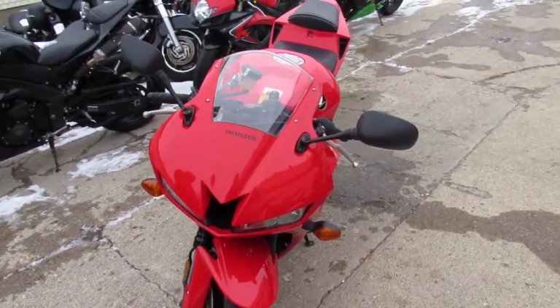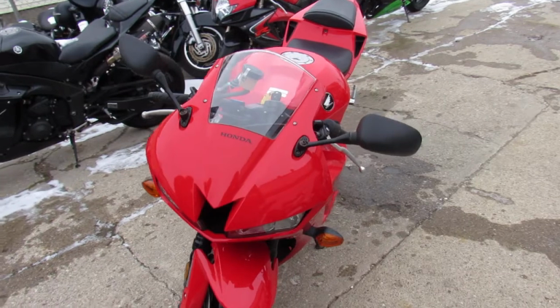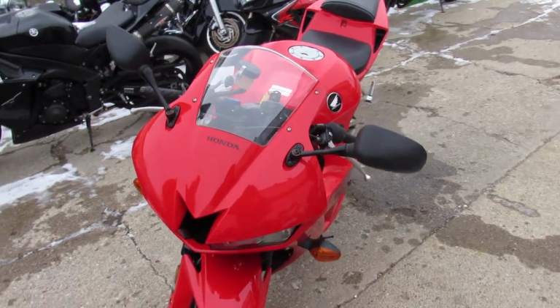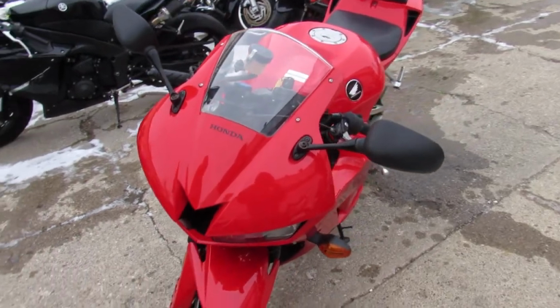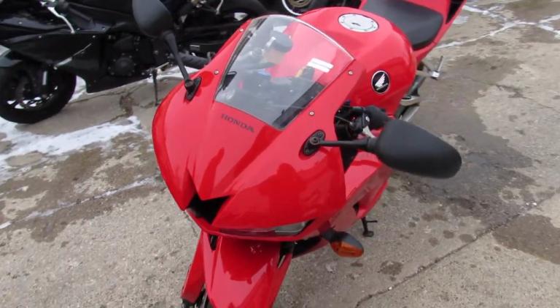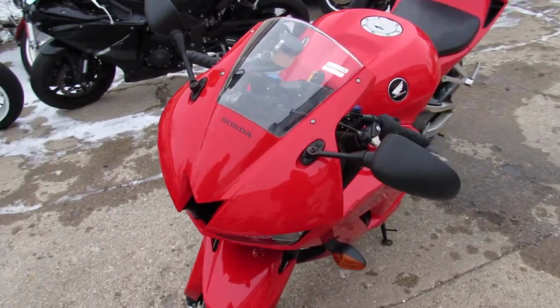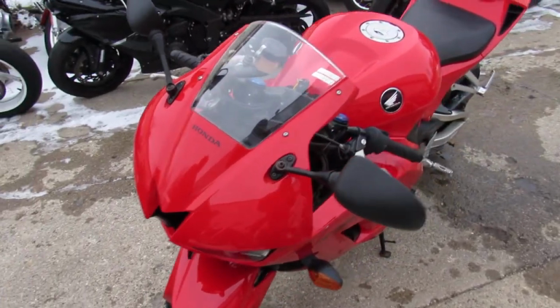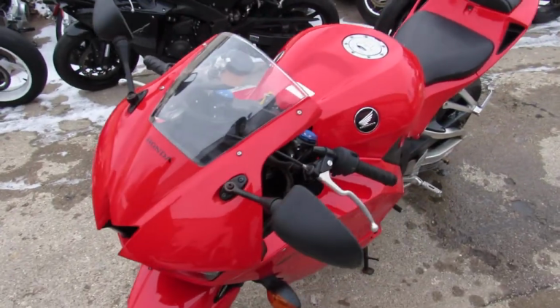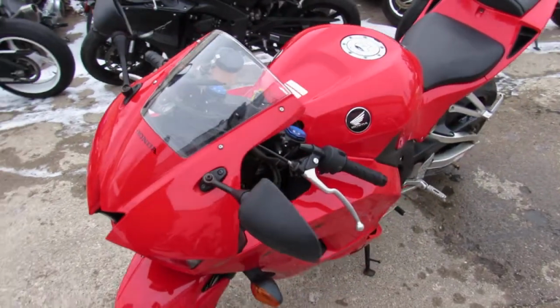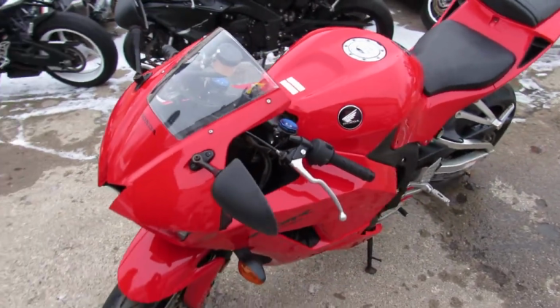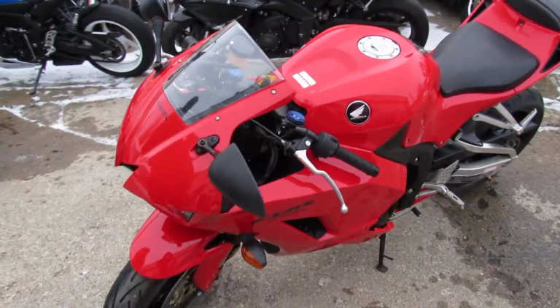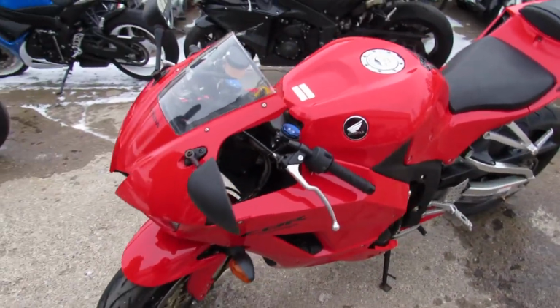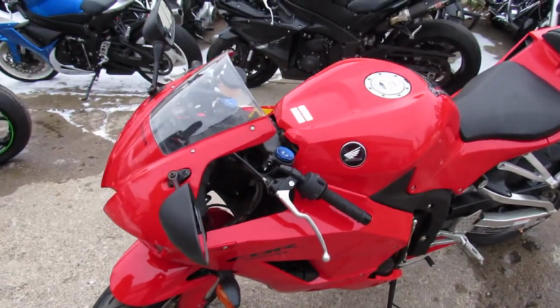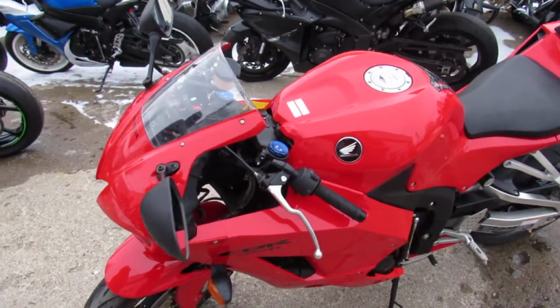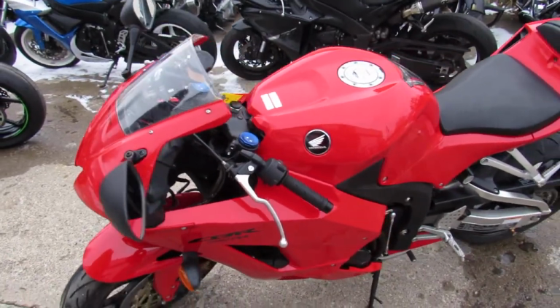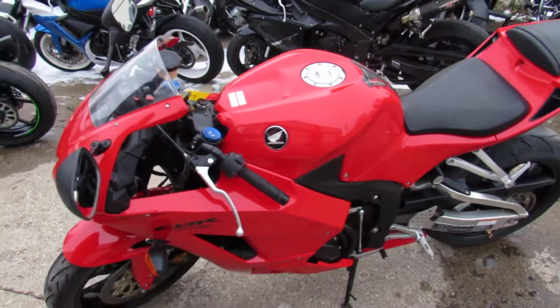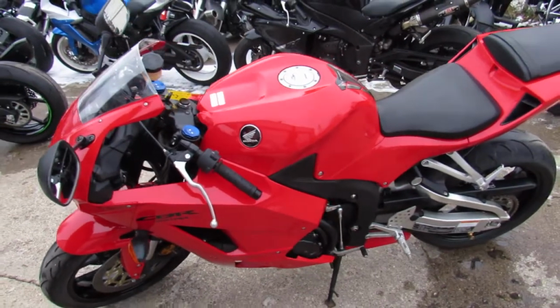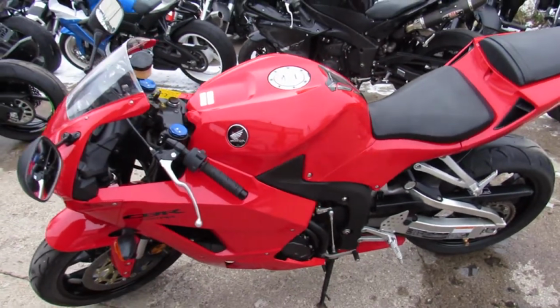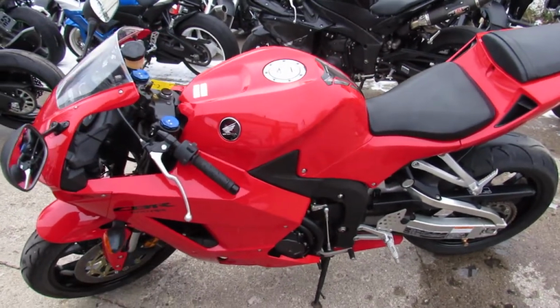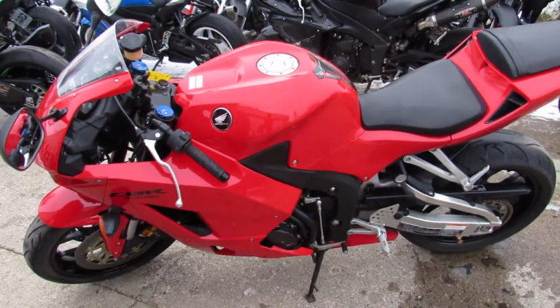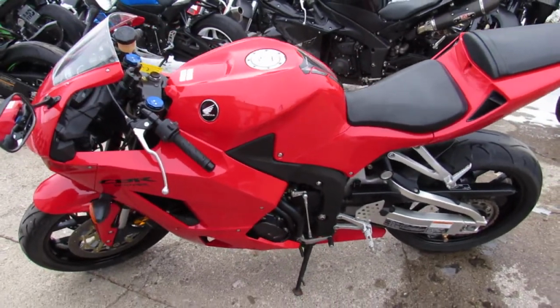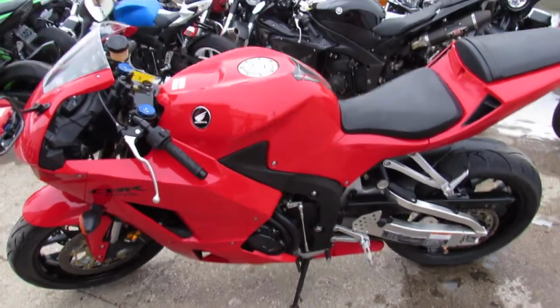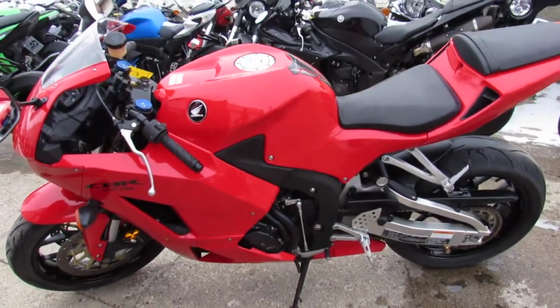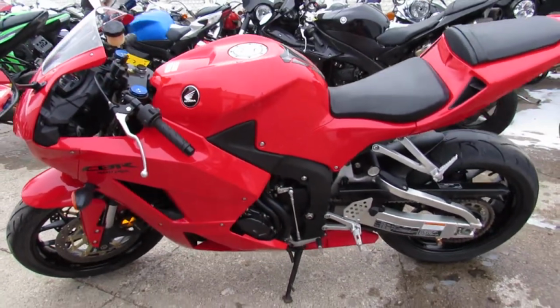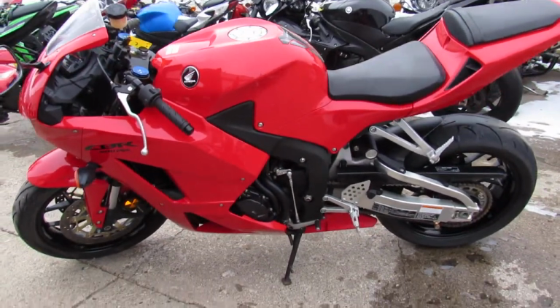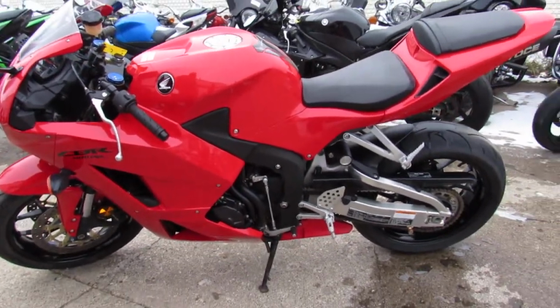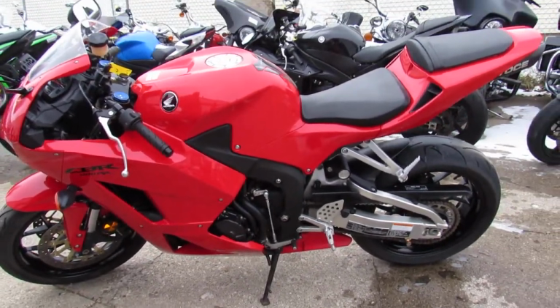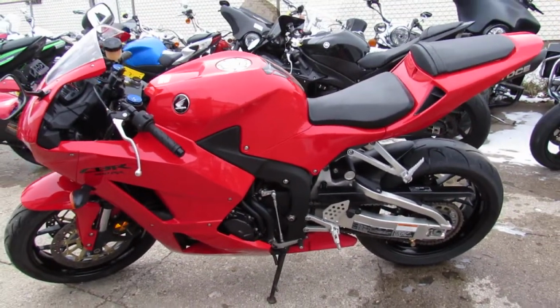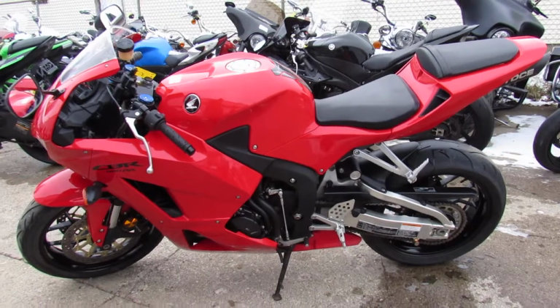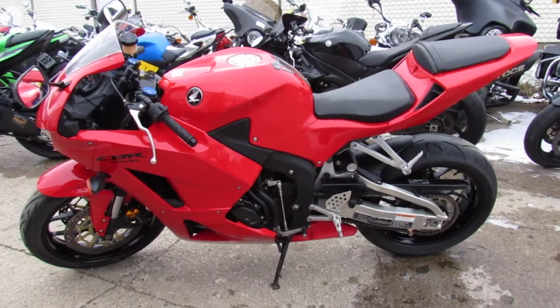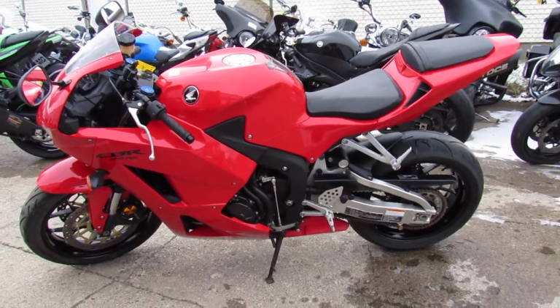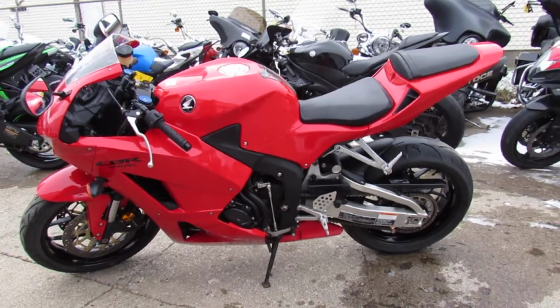No disappointments — buy it with confidence. 2013 CBR 600 with just over 2,000 miles on it. Give us a call, we'll get you done: 810-648-9500.